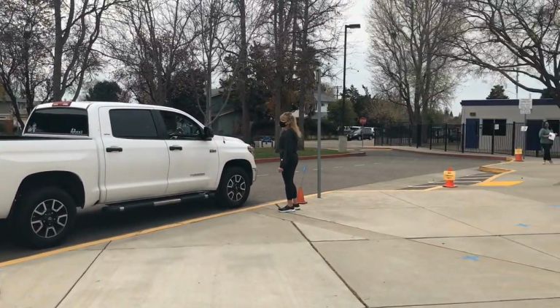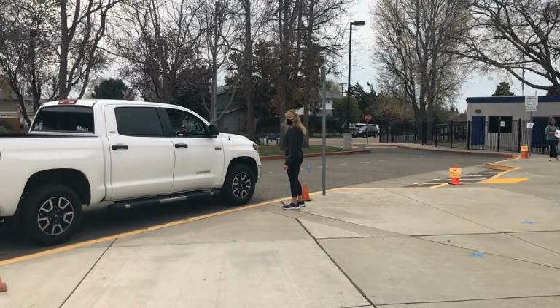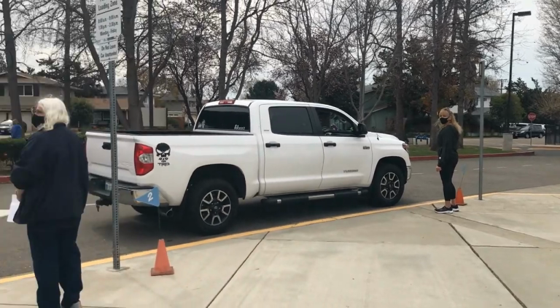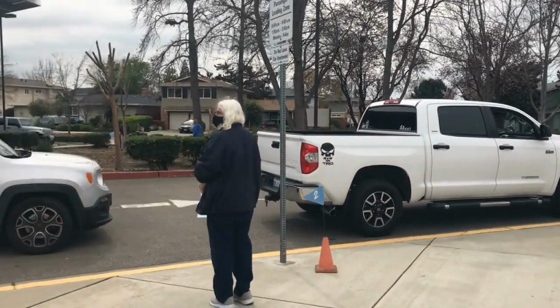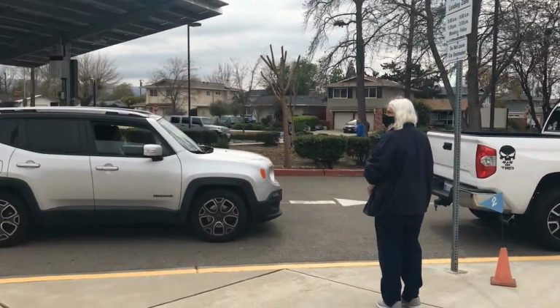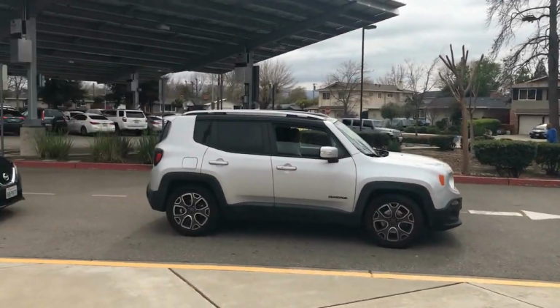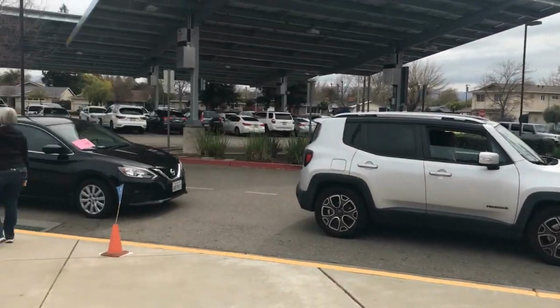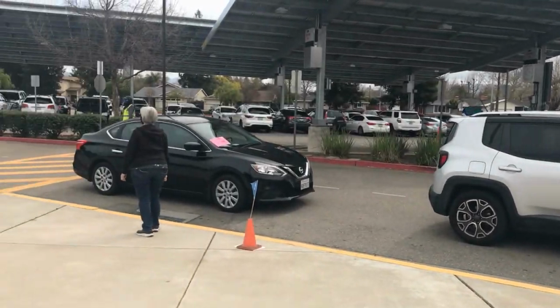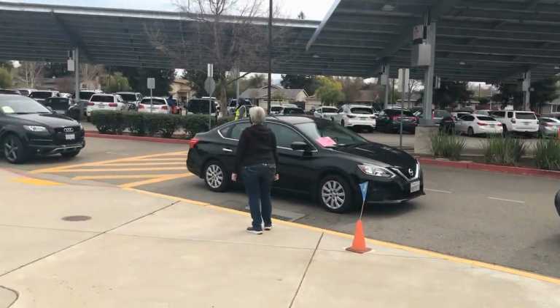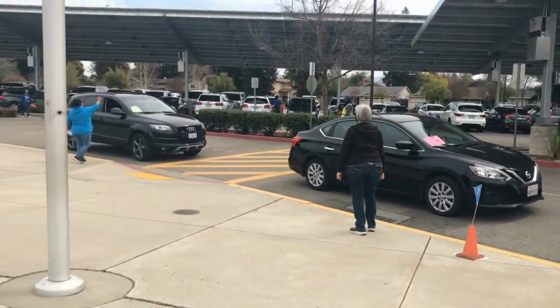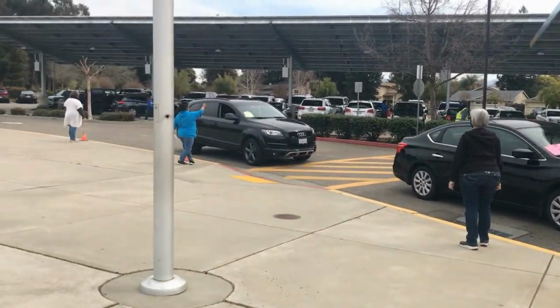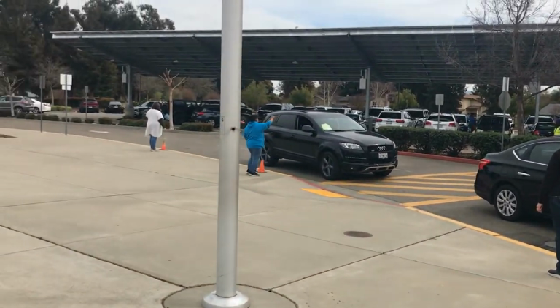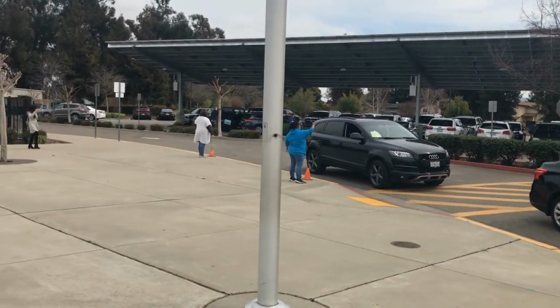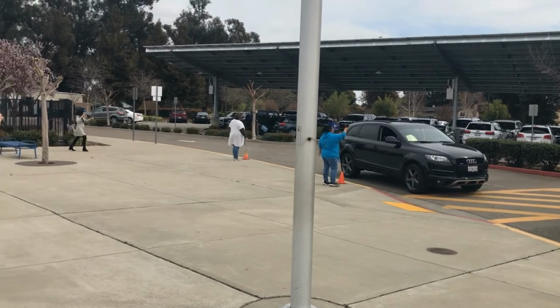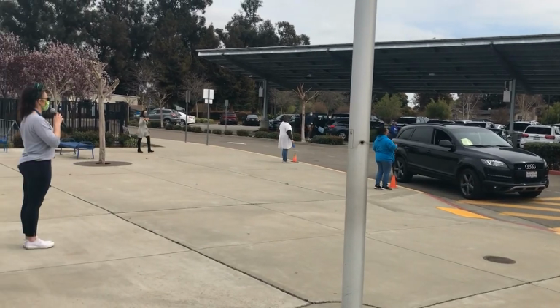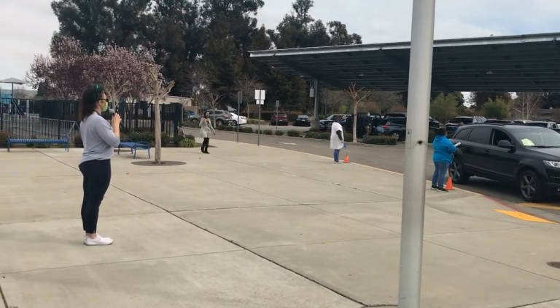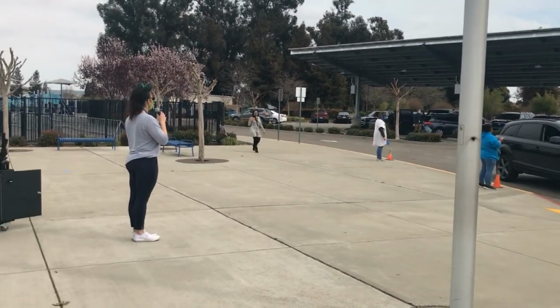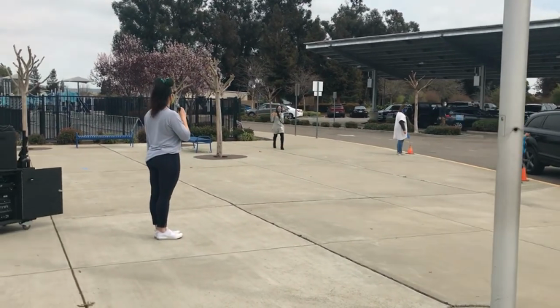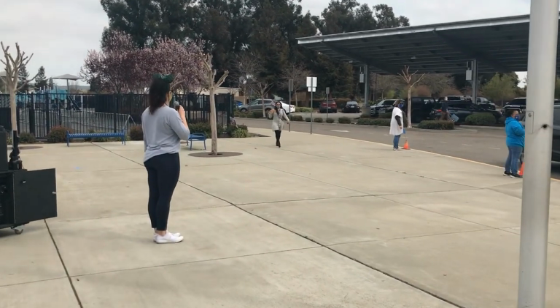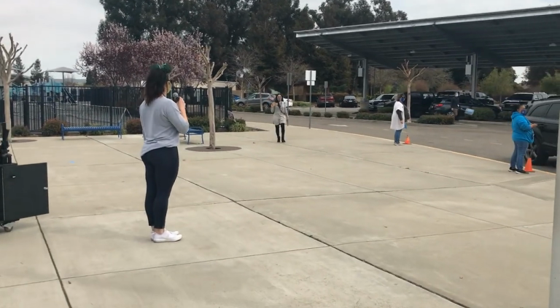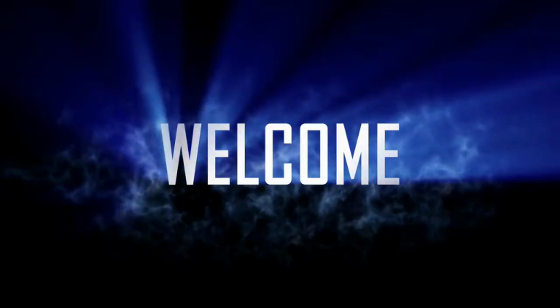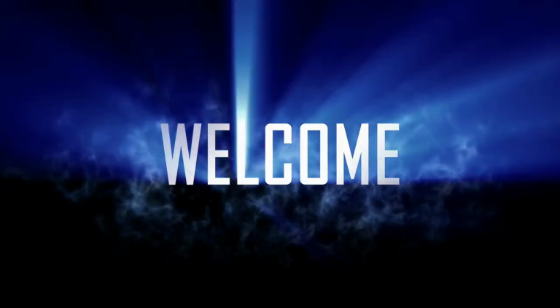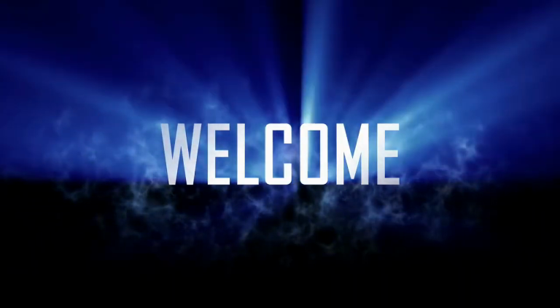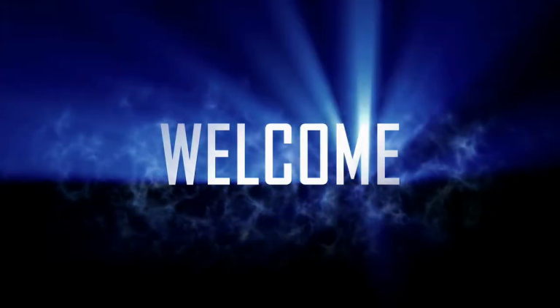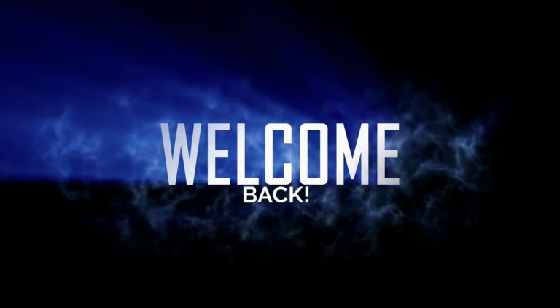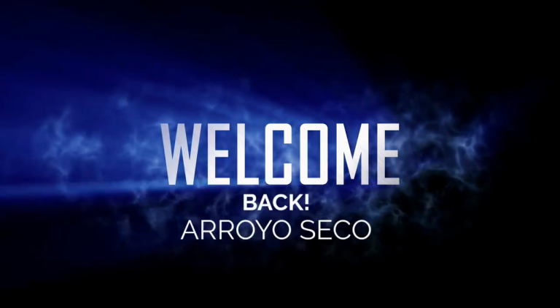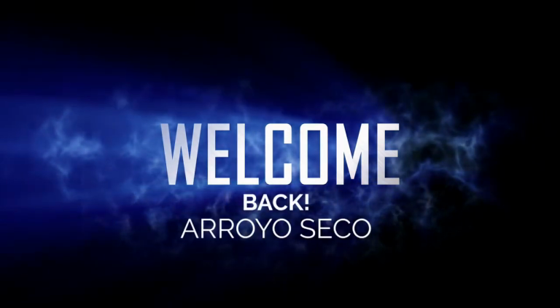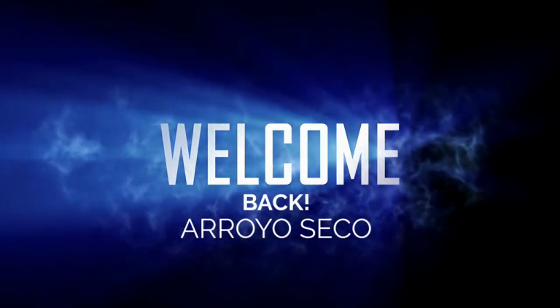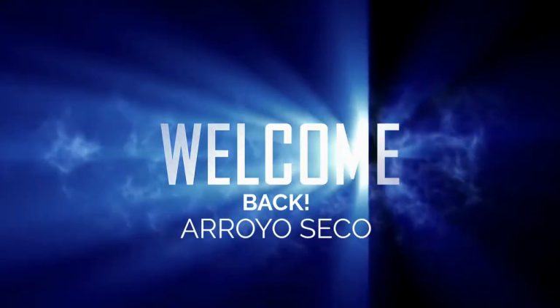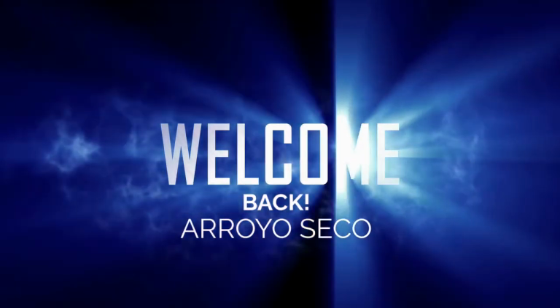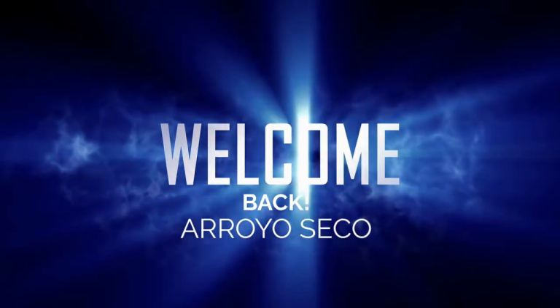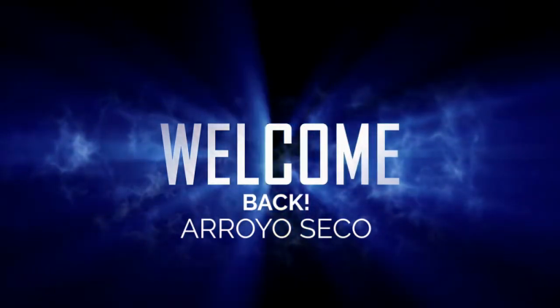We are looking forward to welcoming your students safely back onto campus. Thank you so much for your cooperation in ensuring that our new procedures and protocols will be a piece of cake. Welcome back, Arroyo Seco.